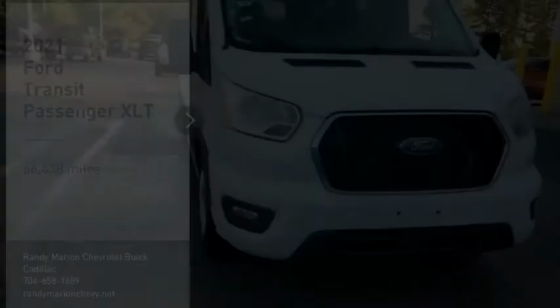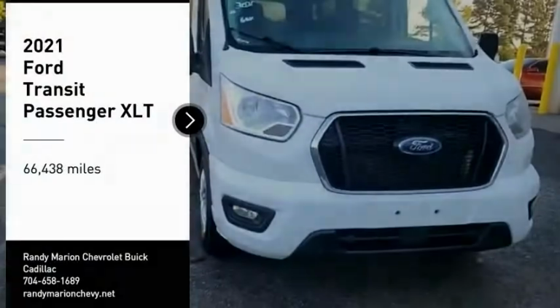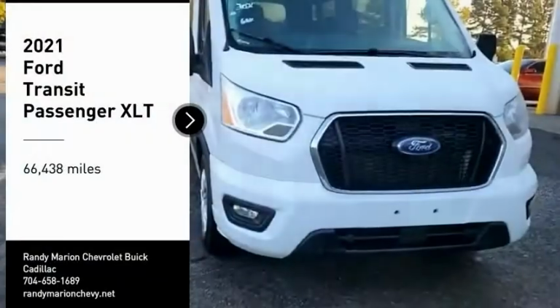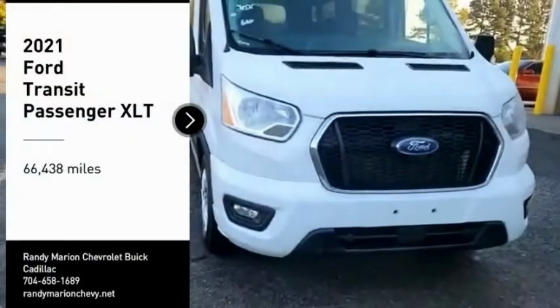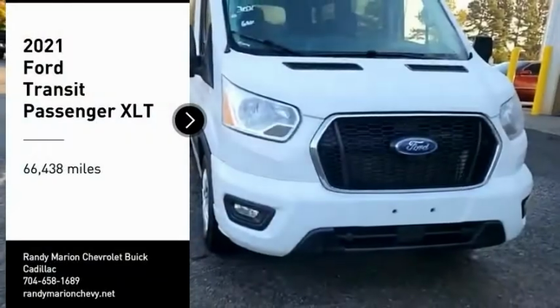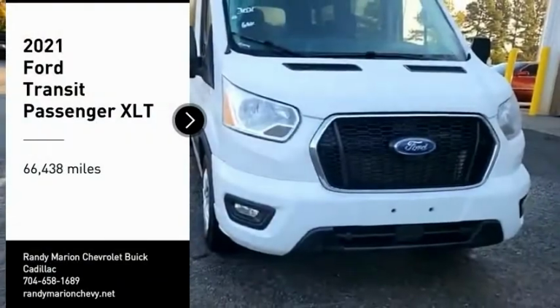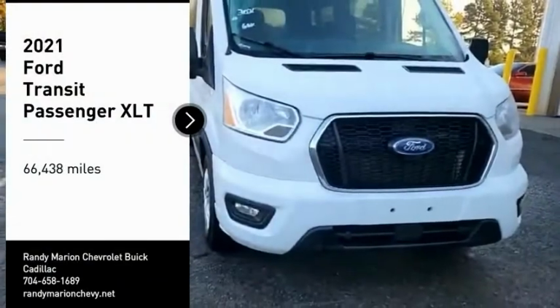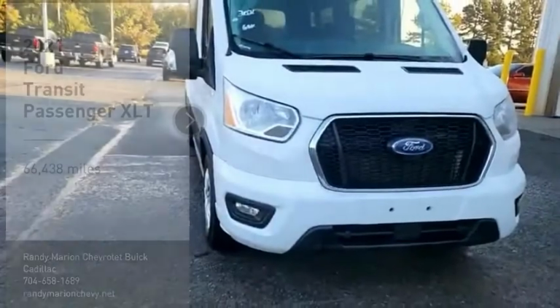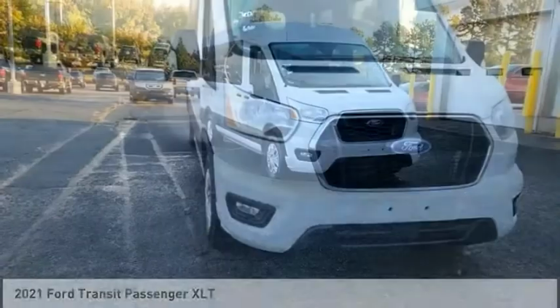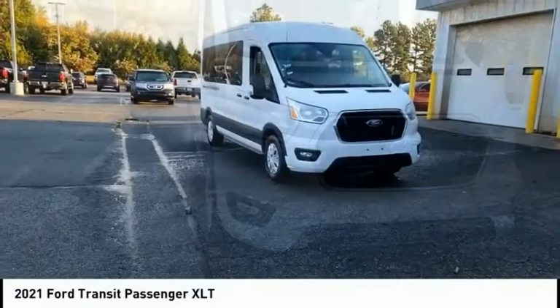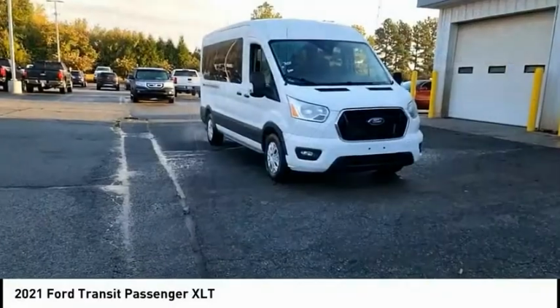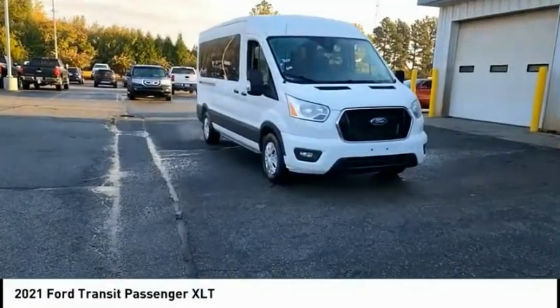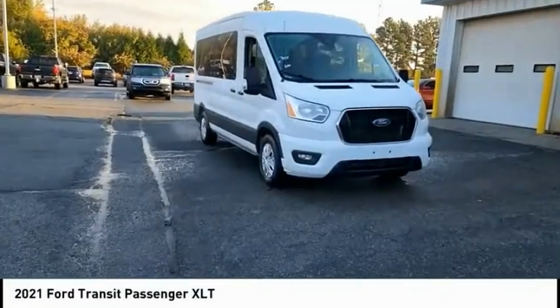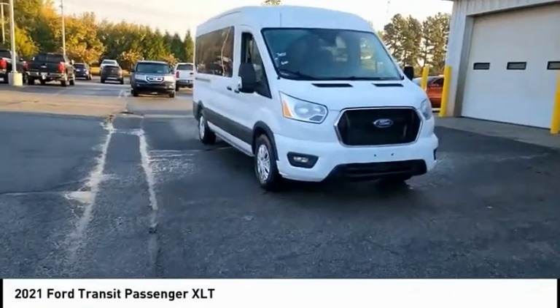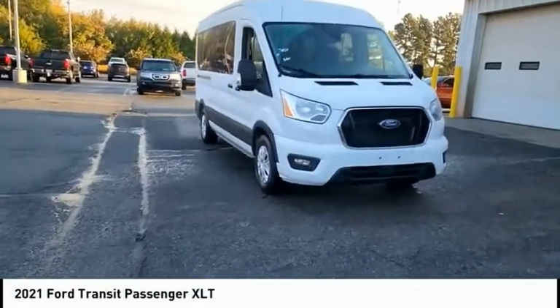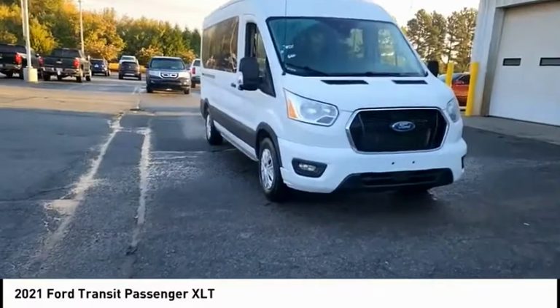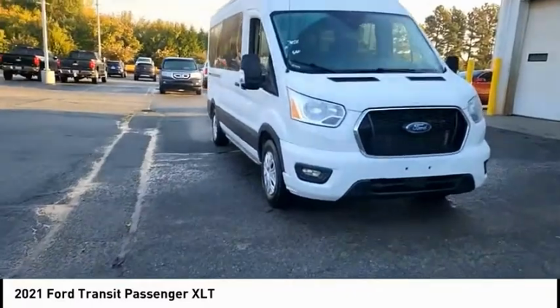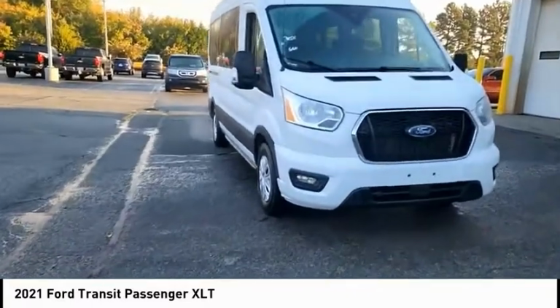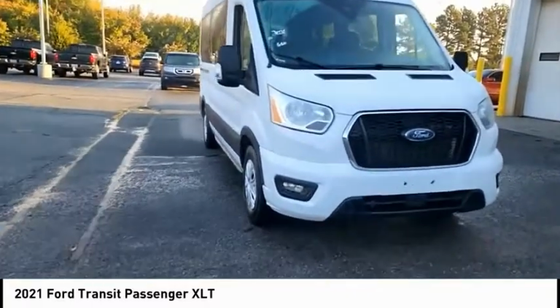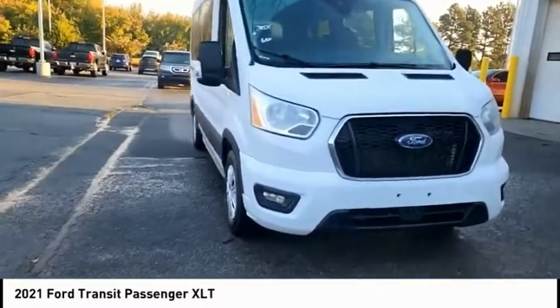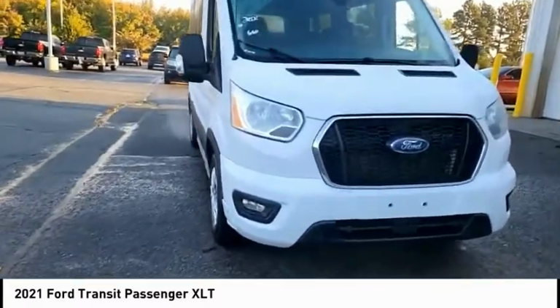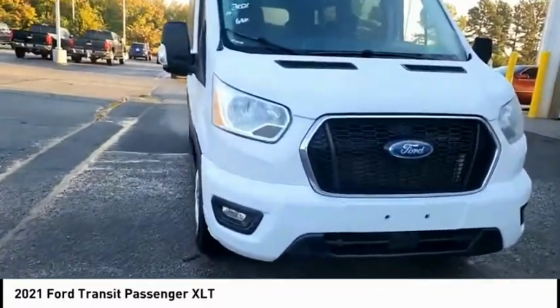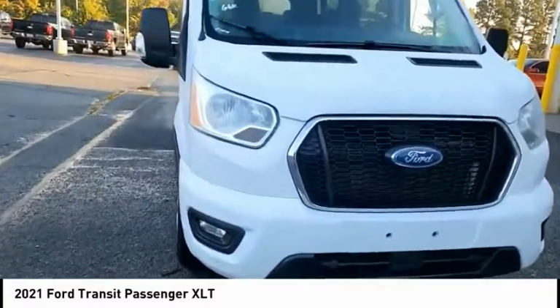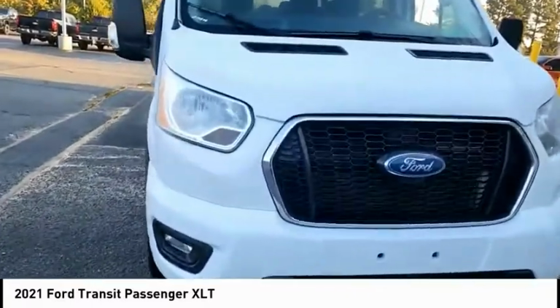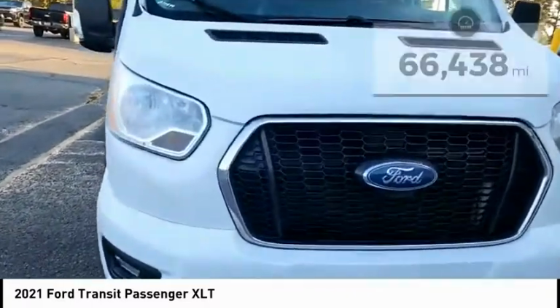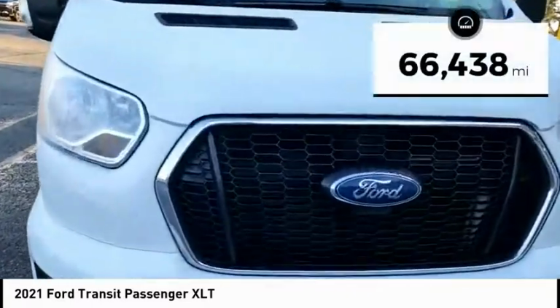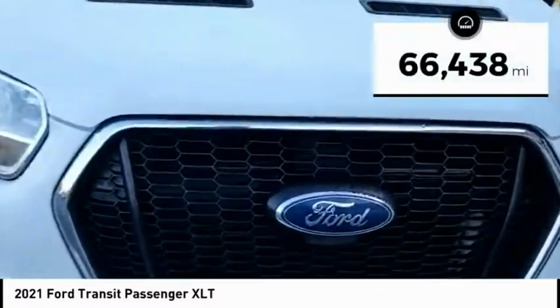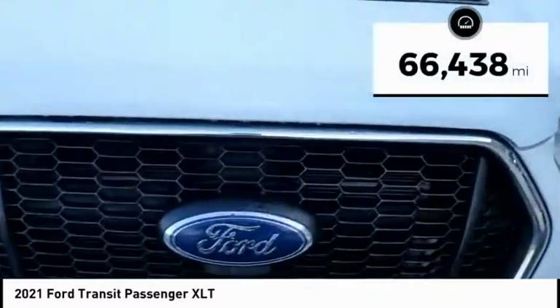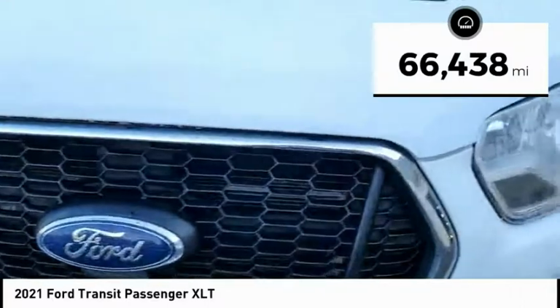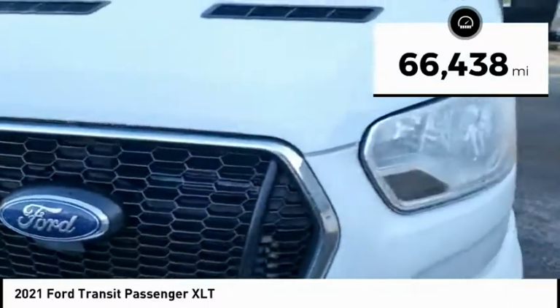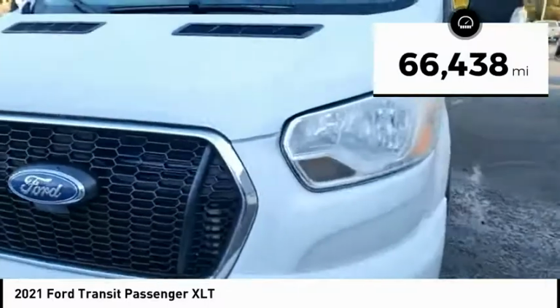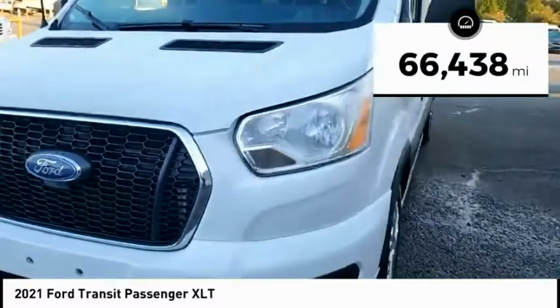Pick up this great vehicle, which is available today. This could be the one you've been searching for. Contact the dealer today and get behind the wheel. This vehicle has less than 70,000 miles.